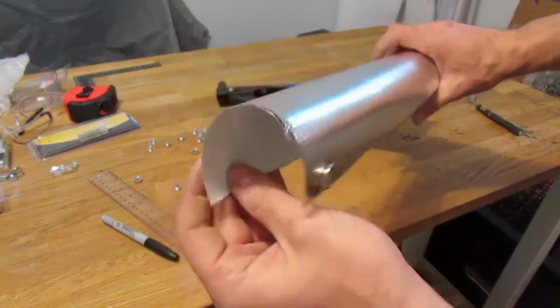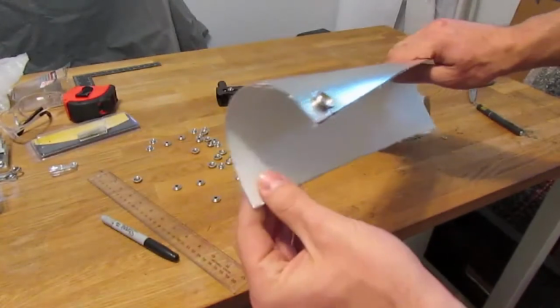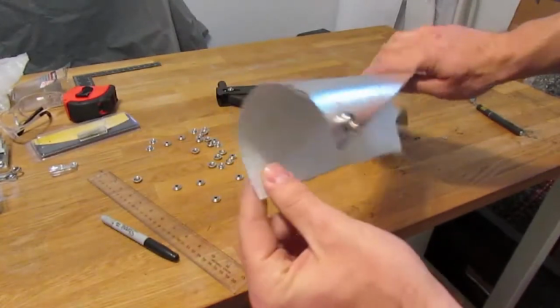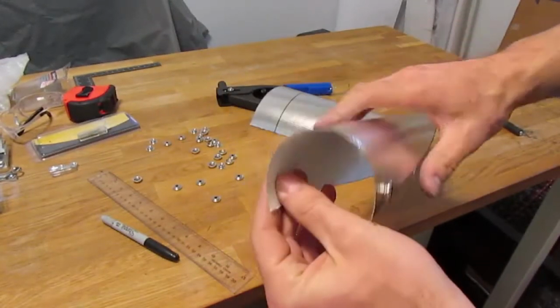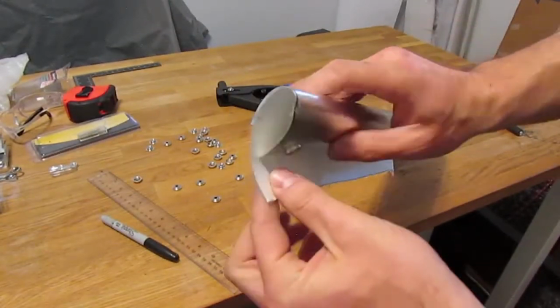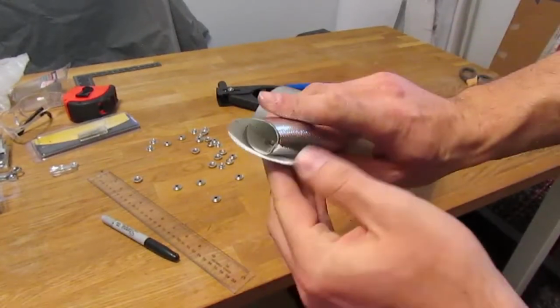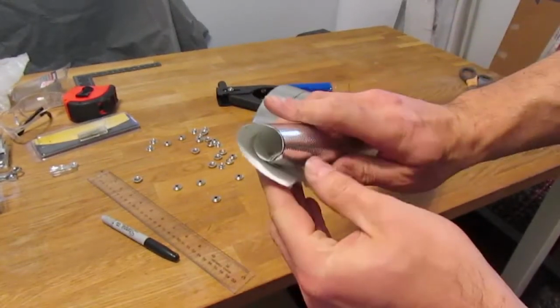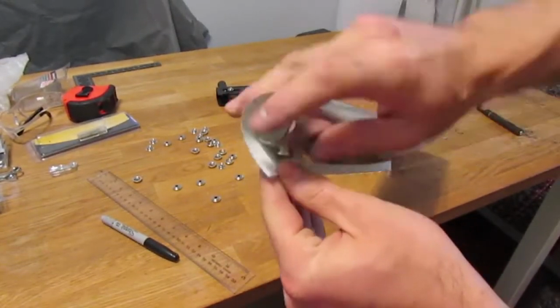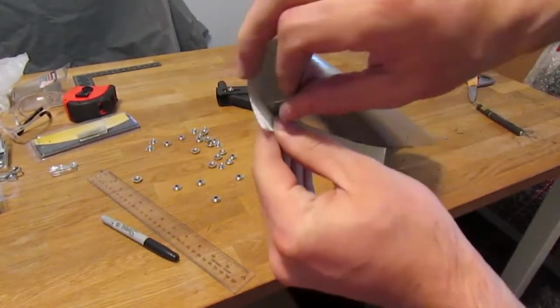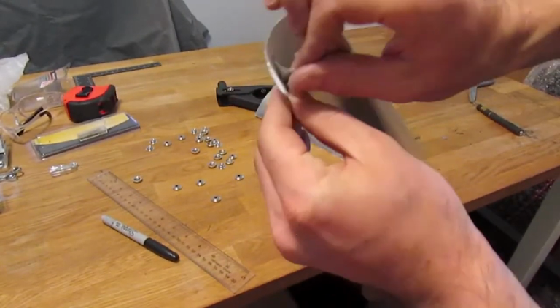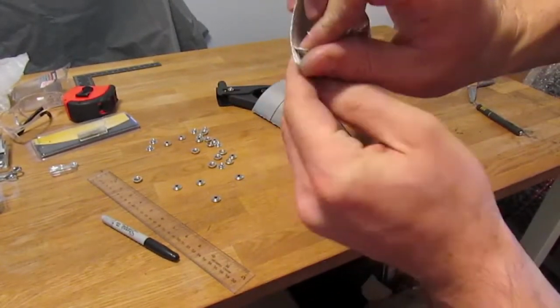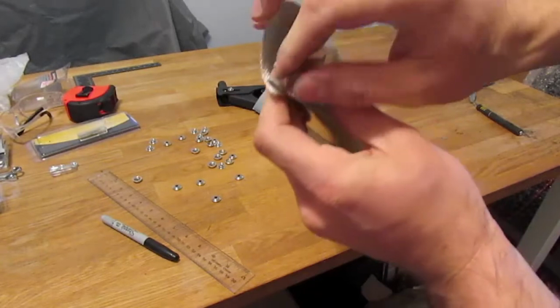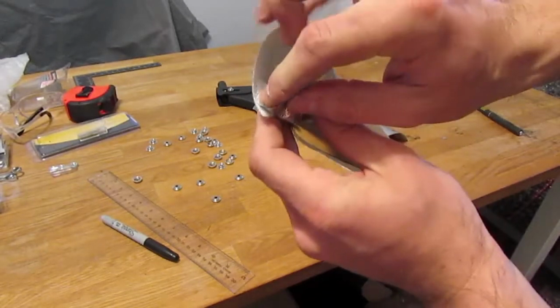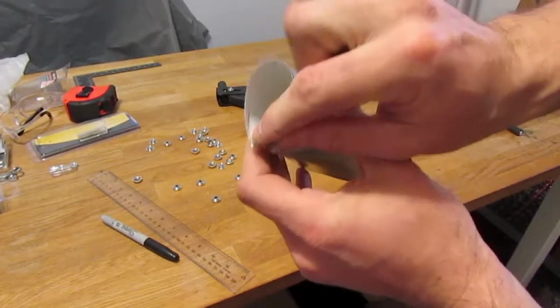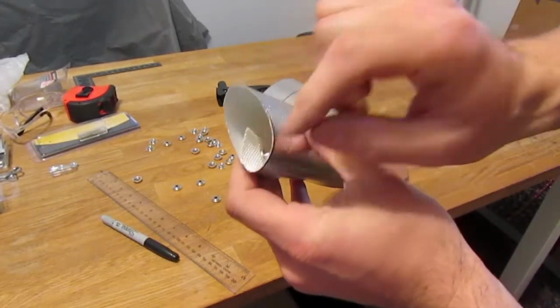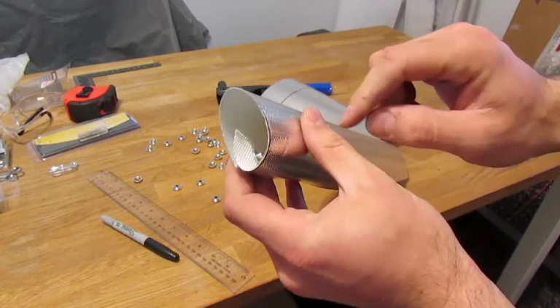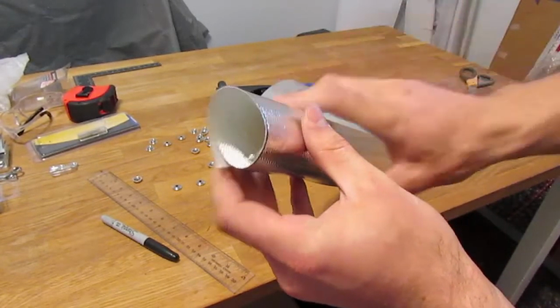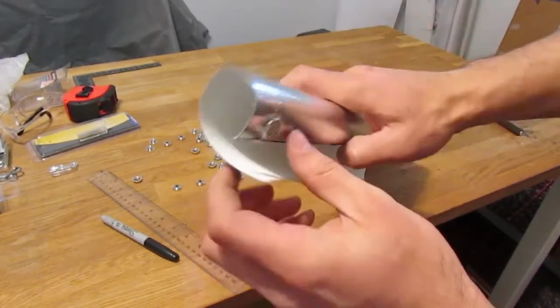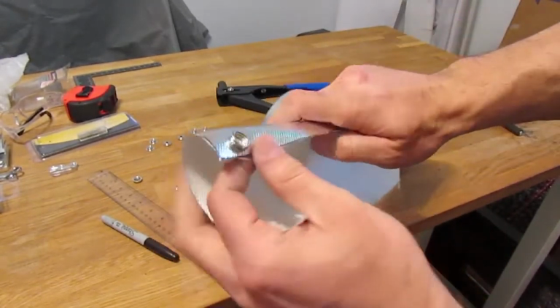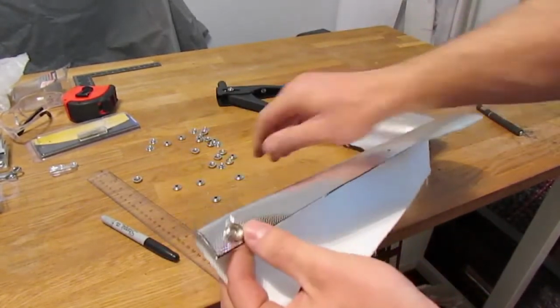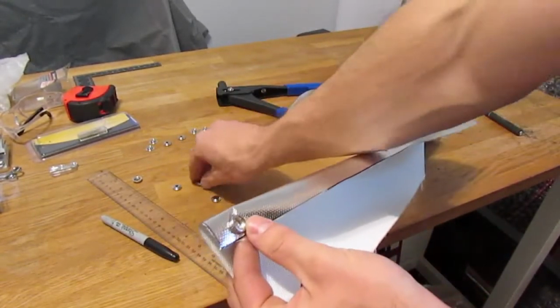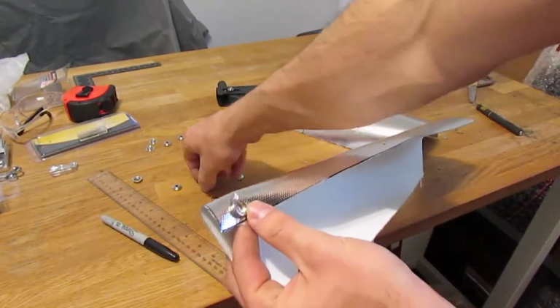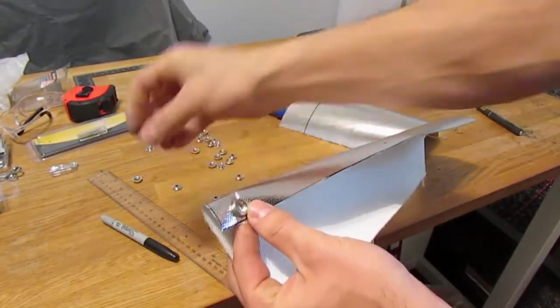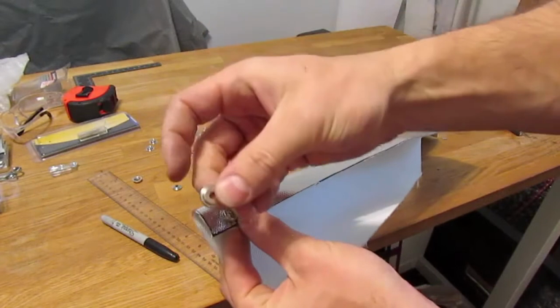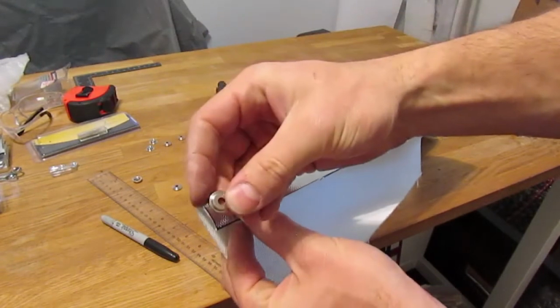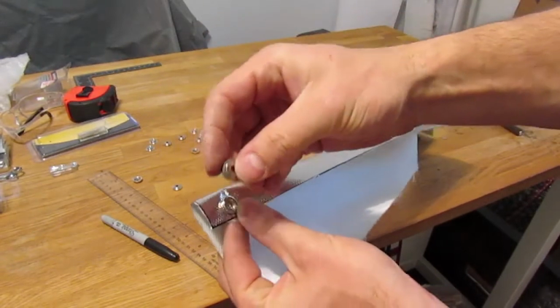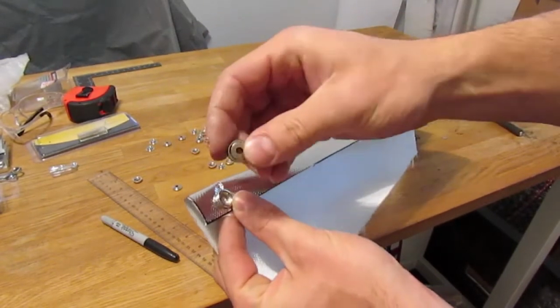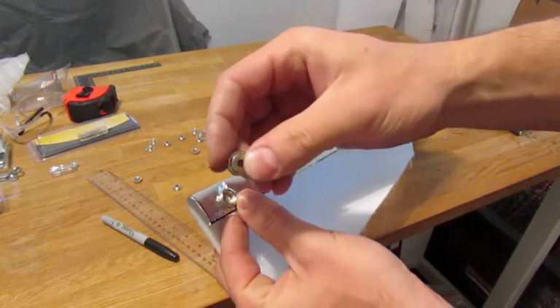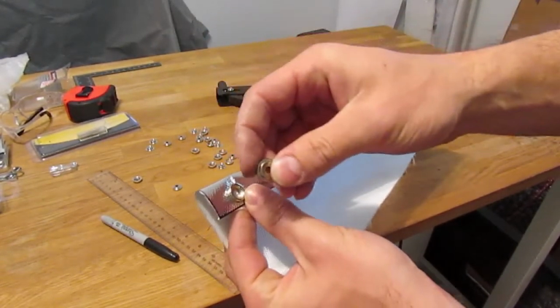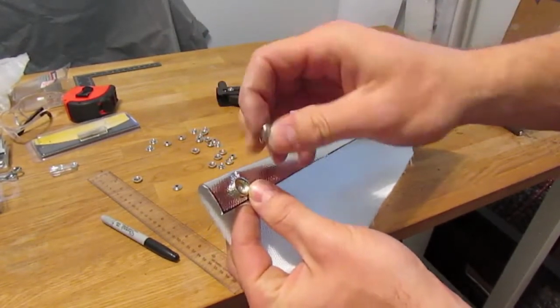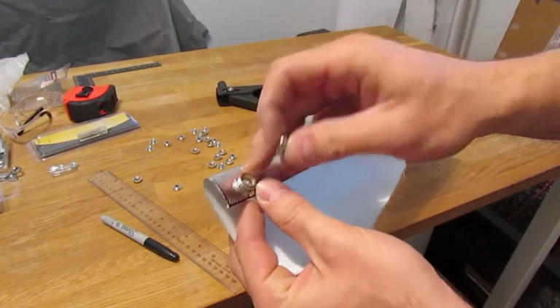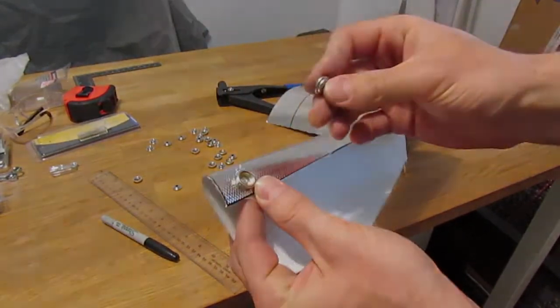I'm going to mark off the location that matches up with a sharpie, and I'm going to repeat the process with the other half of the button snap and rivet that into place in the exact same manner.